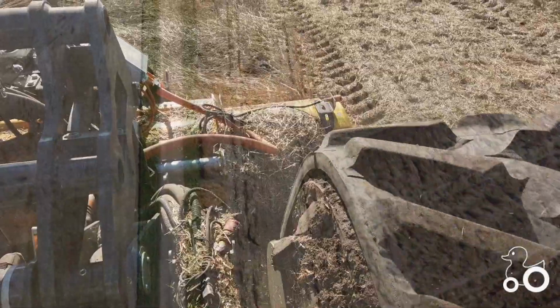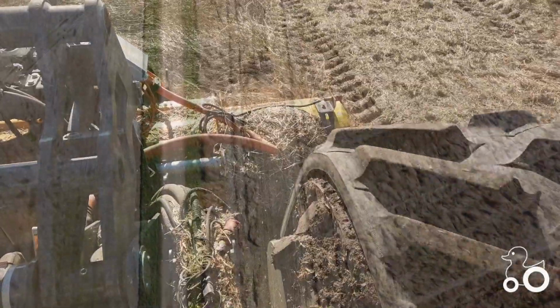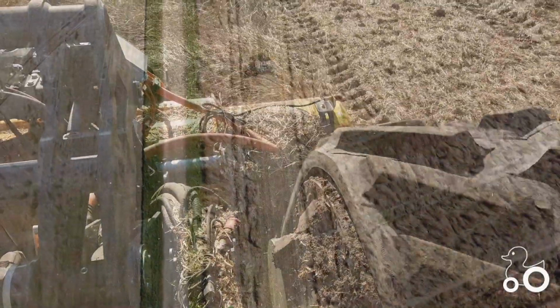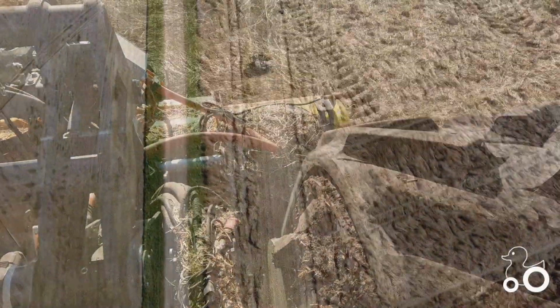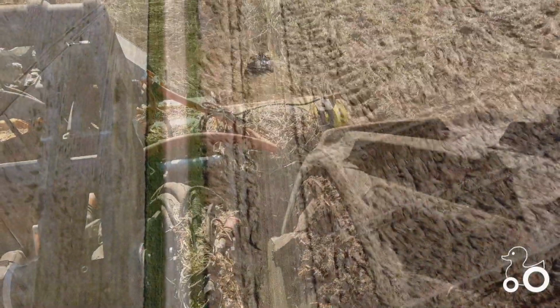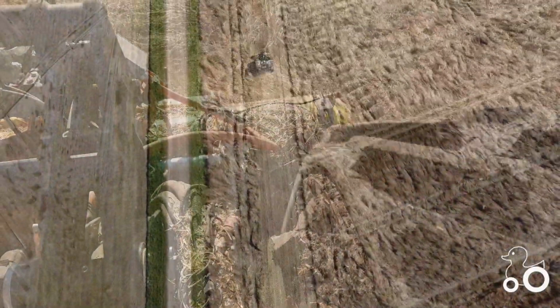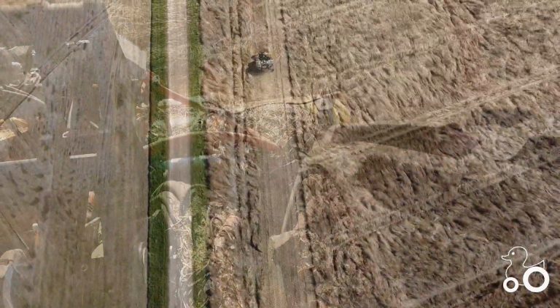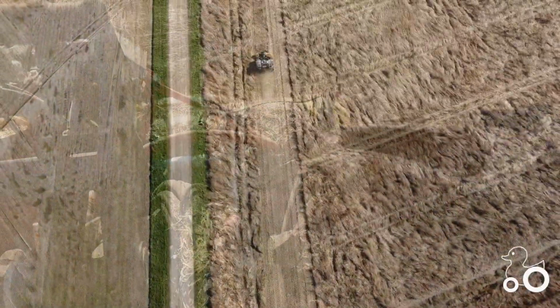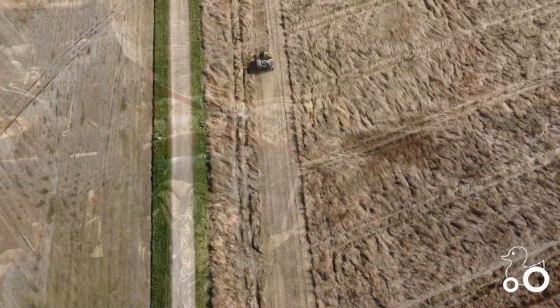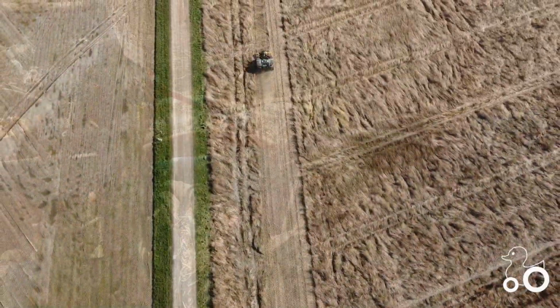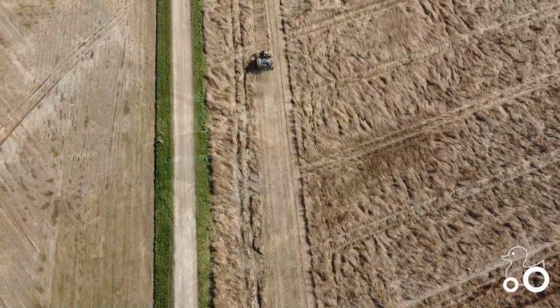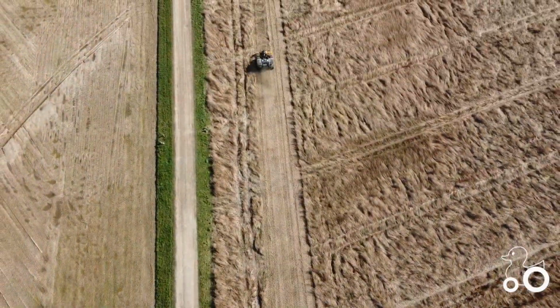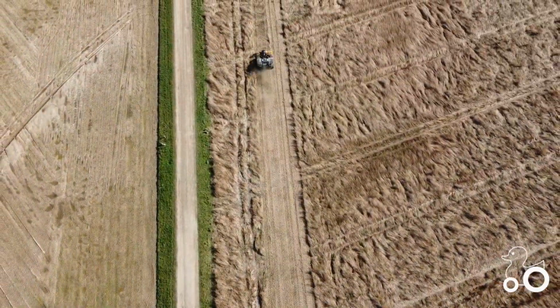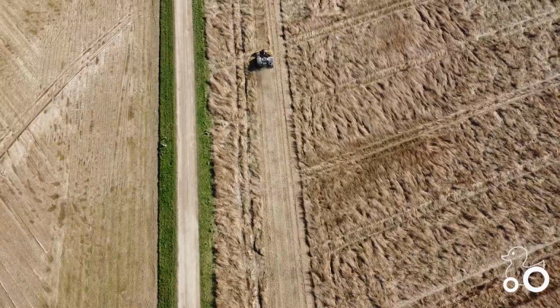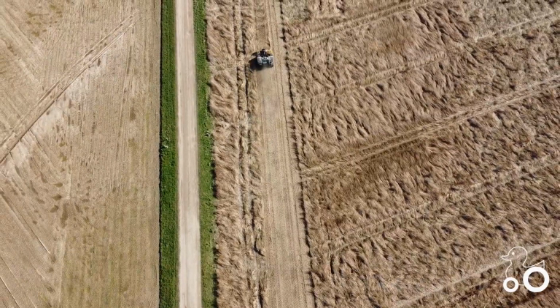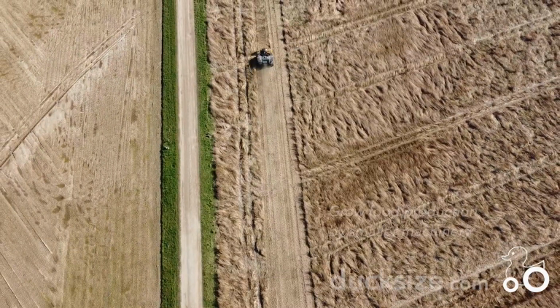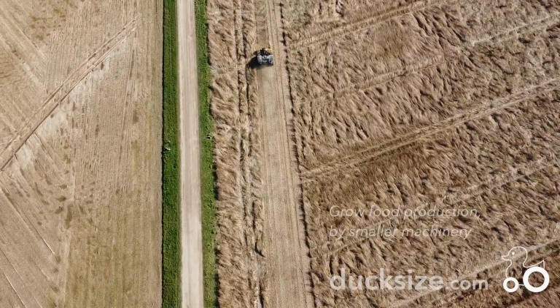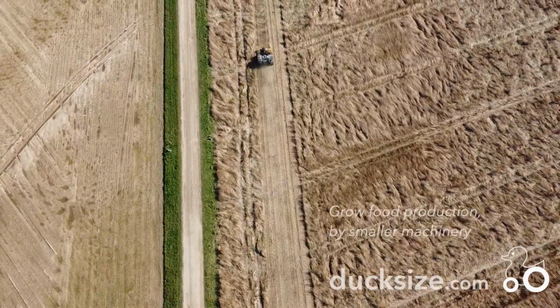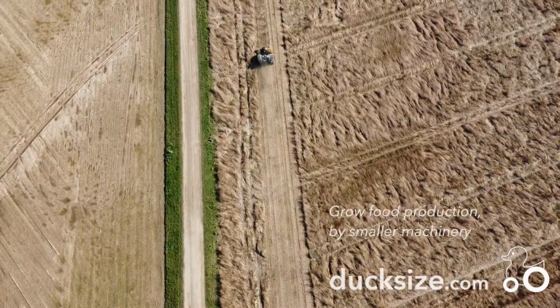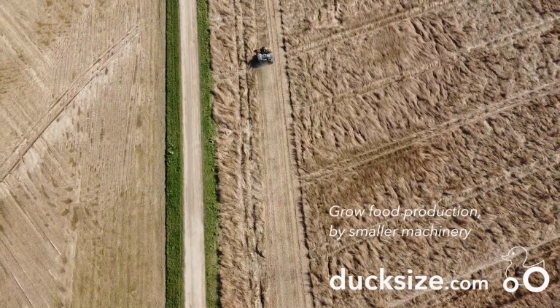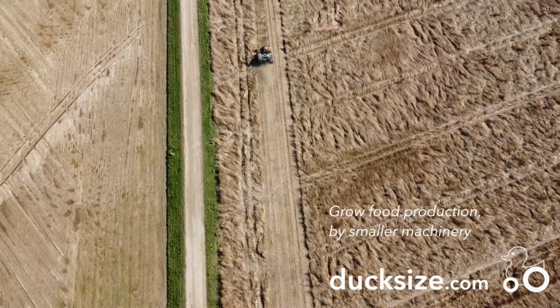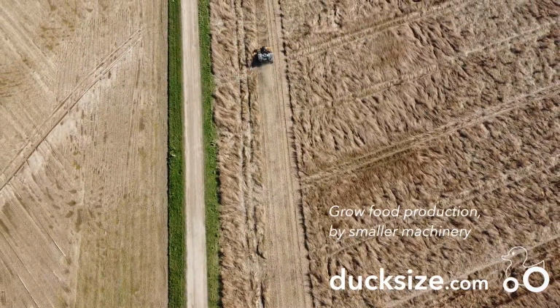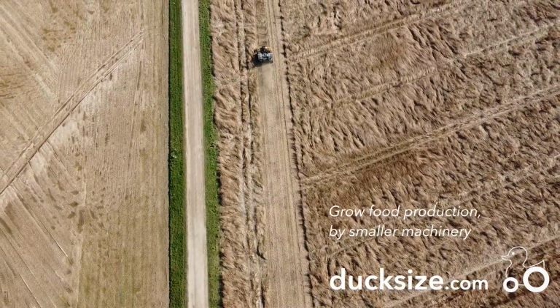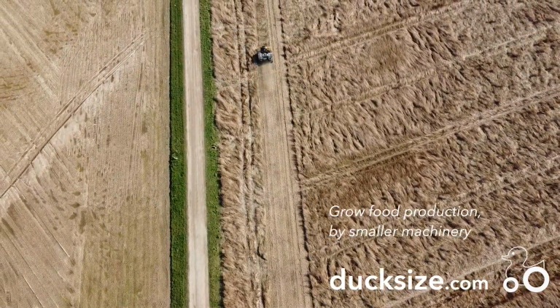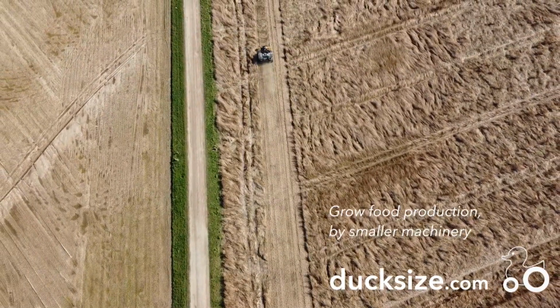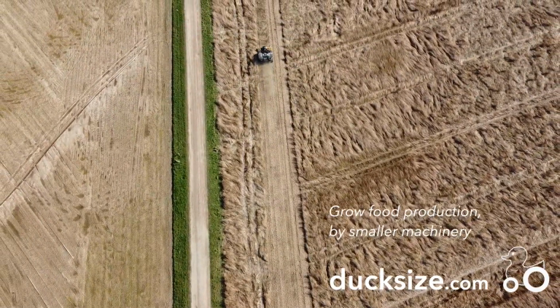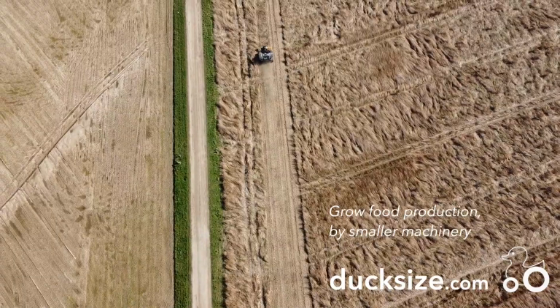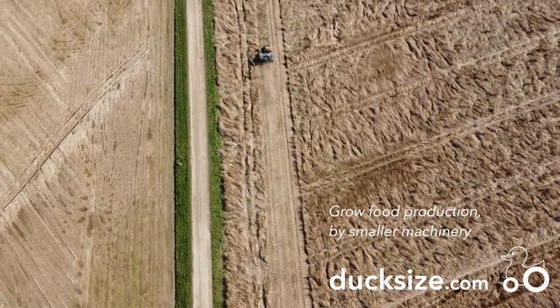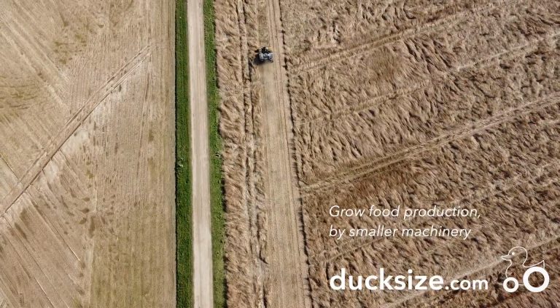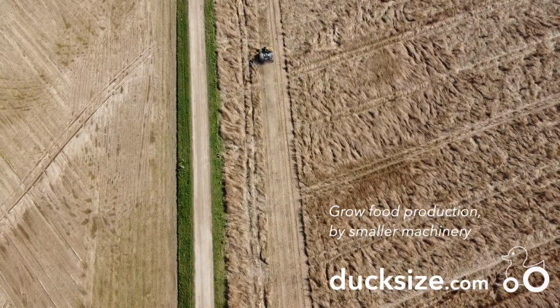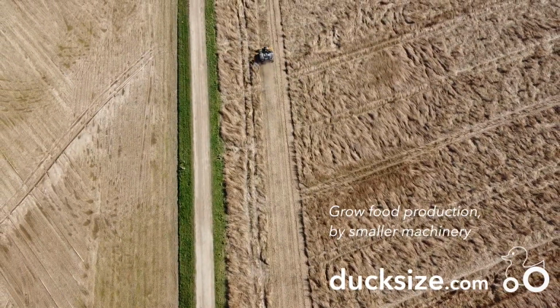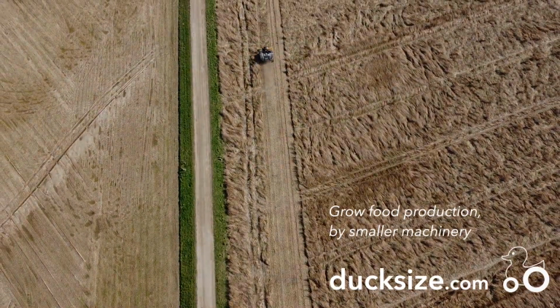If you would like to see the details and how to set it up in the XSEED software, see the movie in the link below. For more information and other agriculture robots, go to ducksize.com.